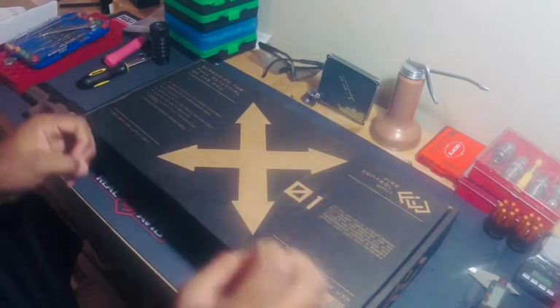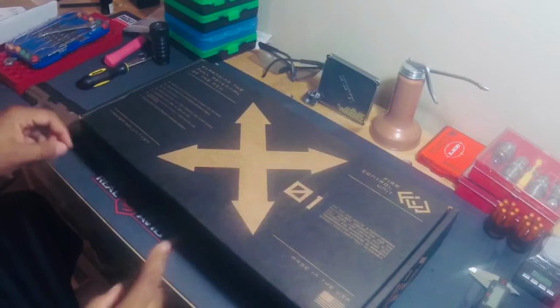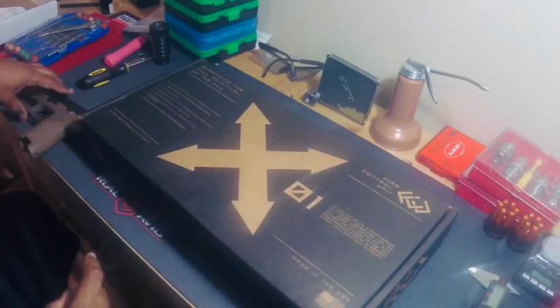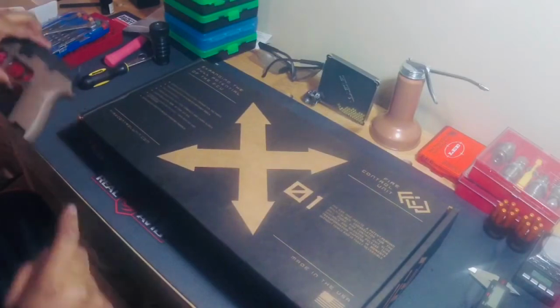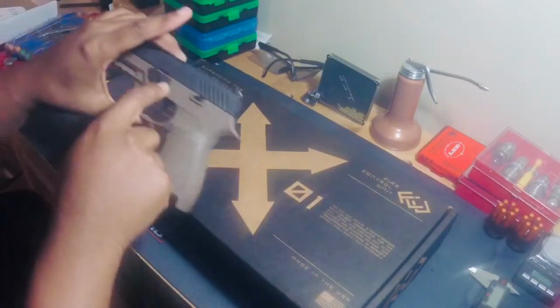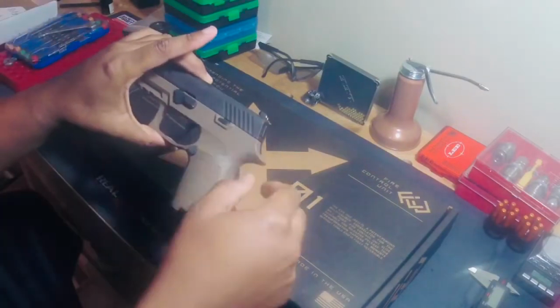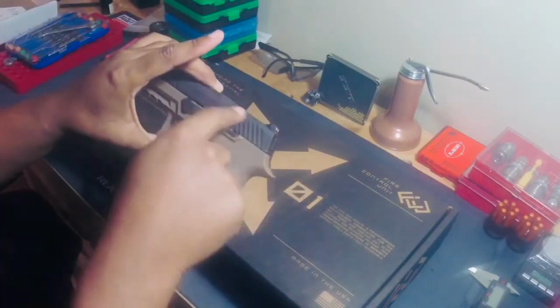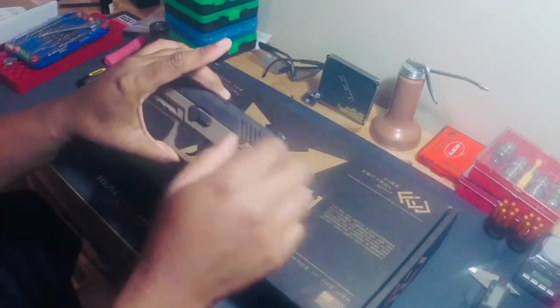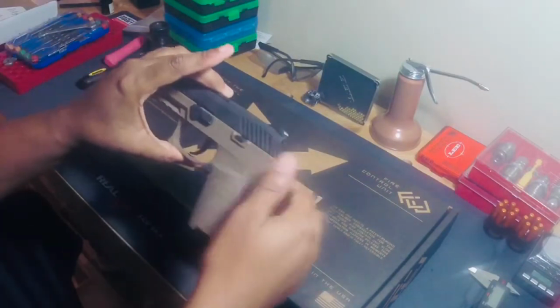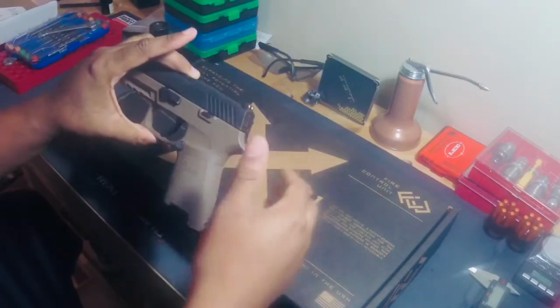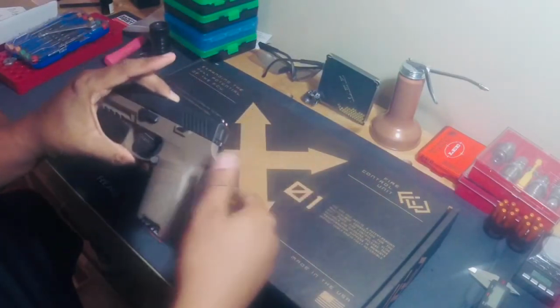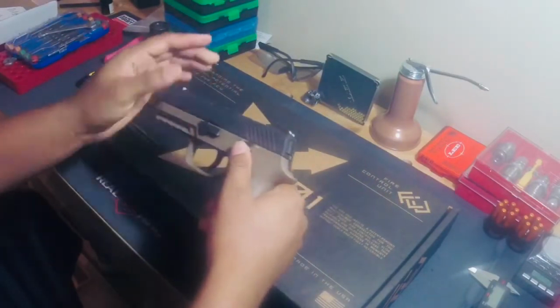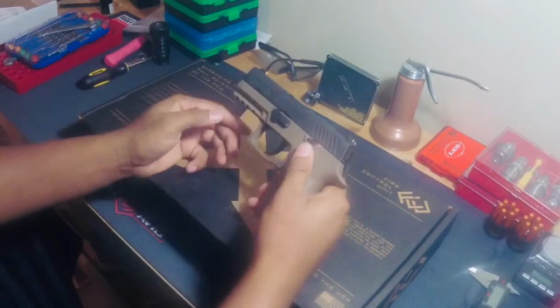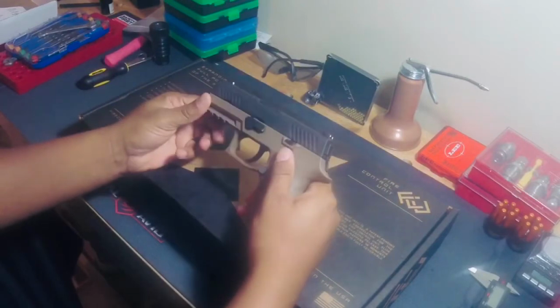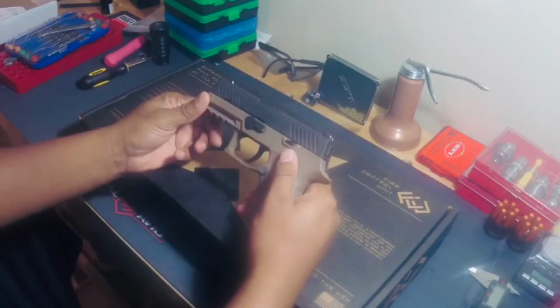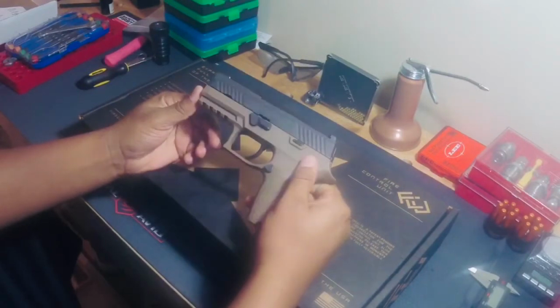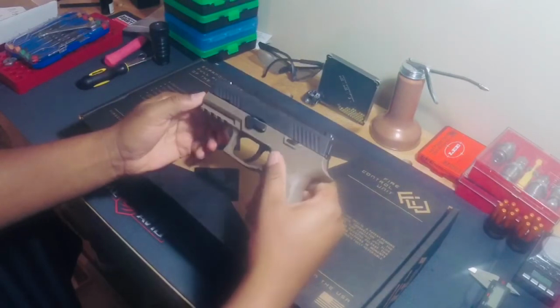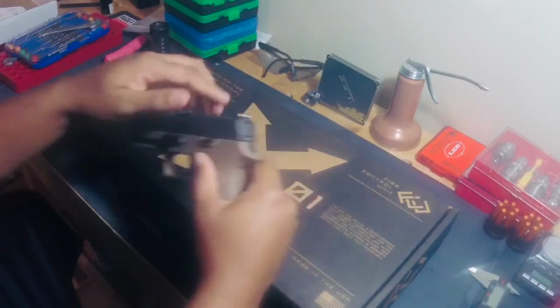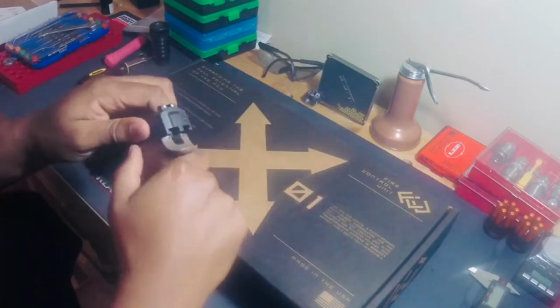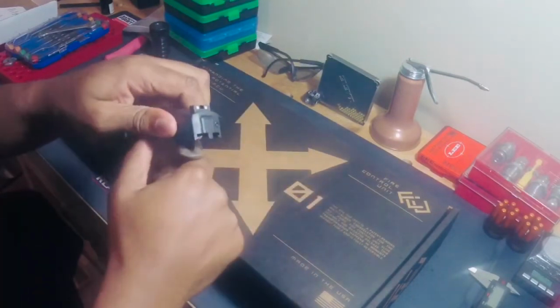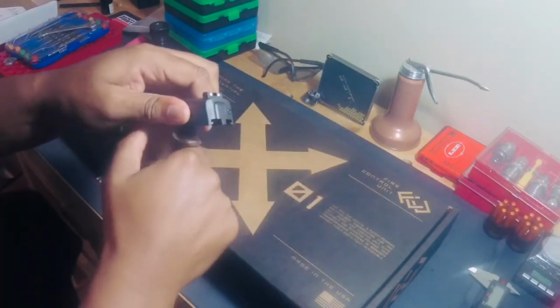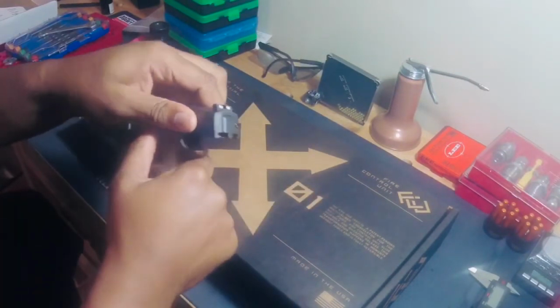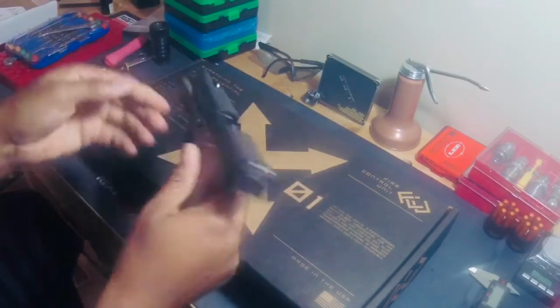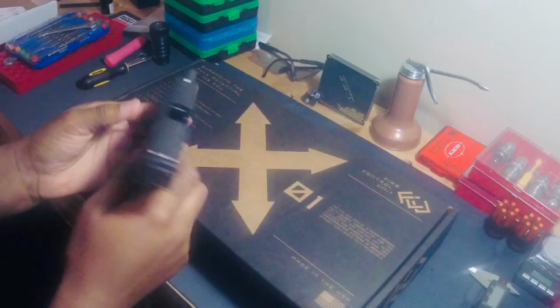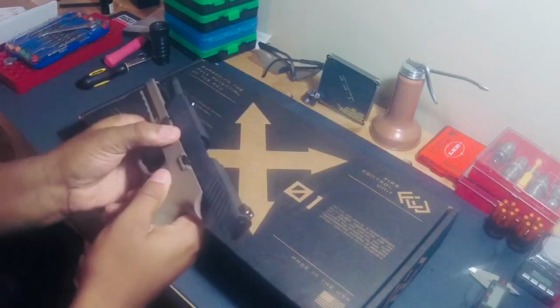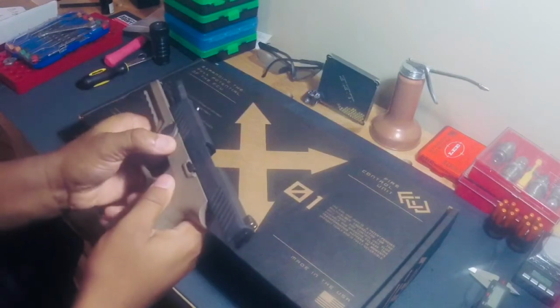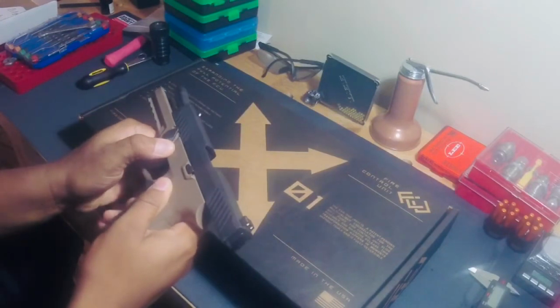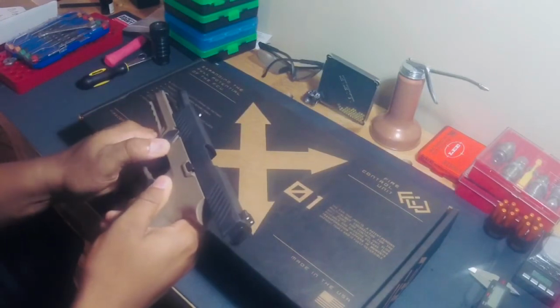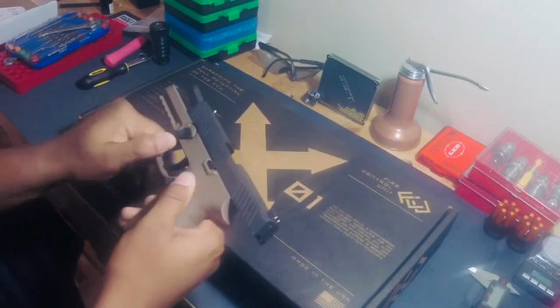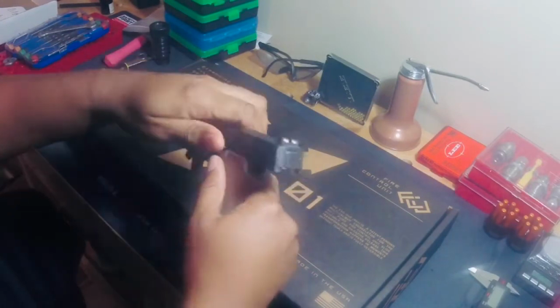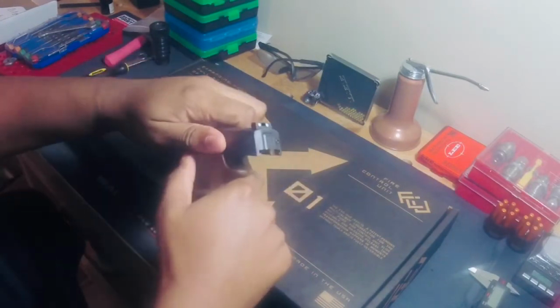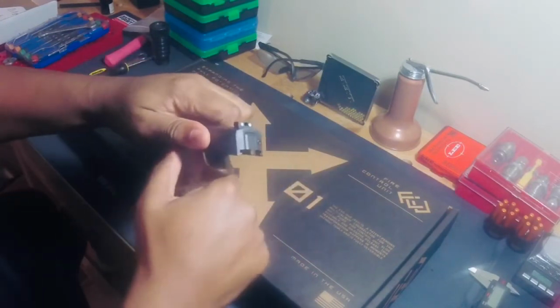Drop the fire control unit in, the slide and barrel go in, and I believe this is going to be my next SBR project, depending on how this goes. So let me go ahead and take this apart.